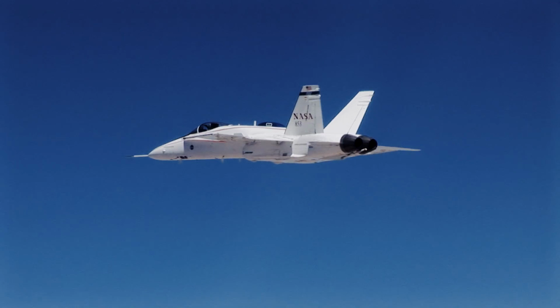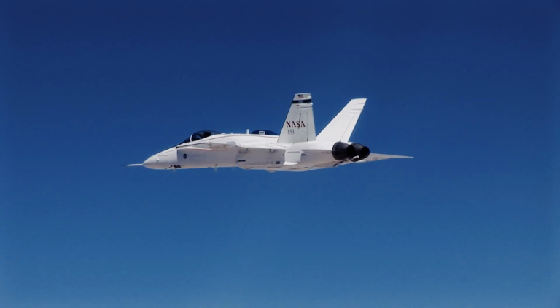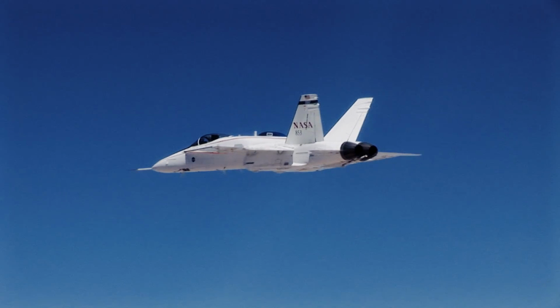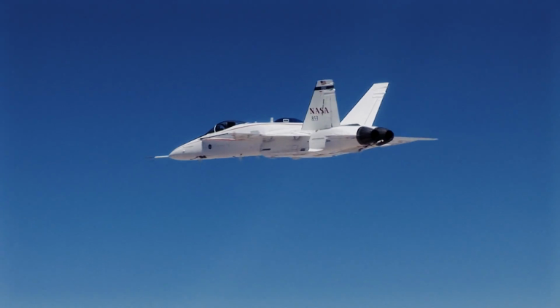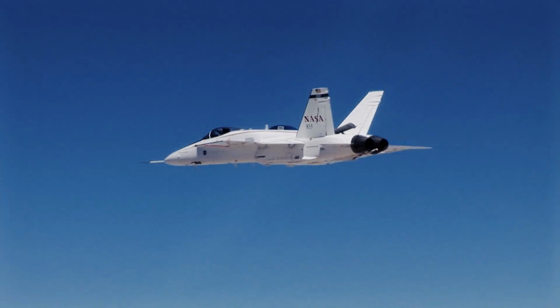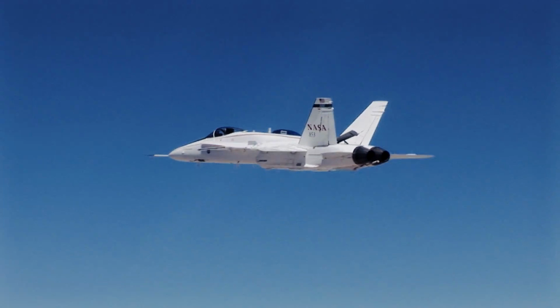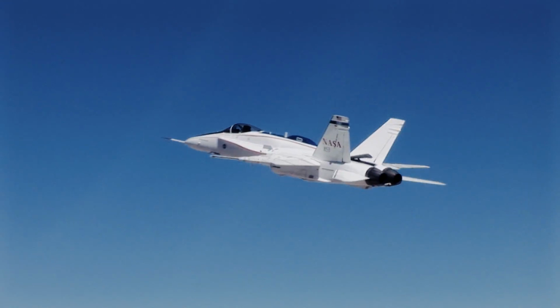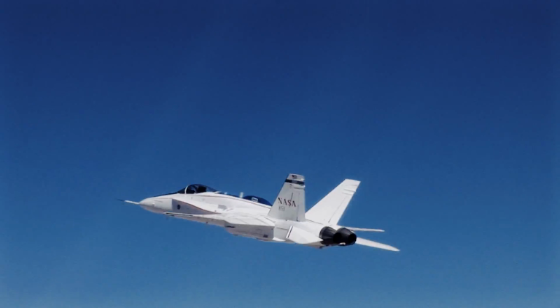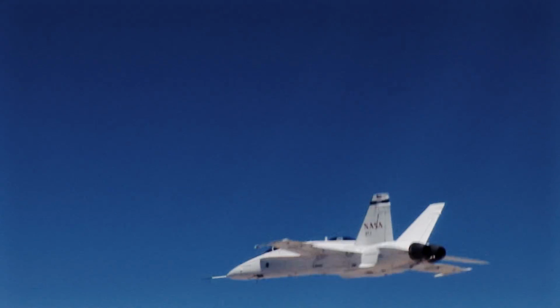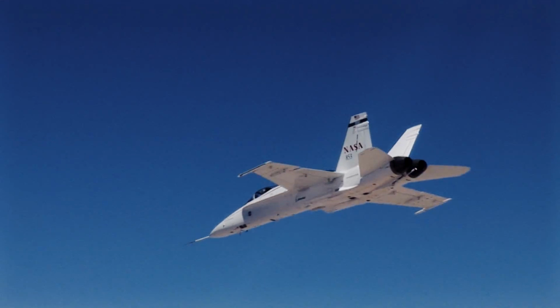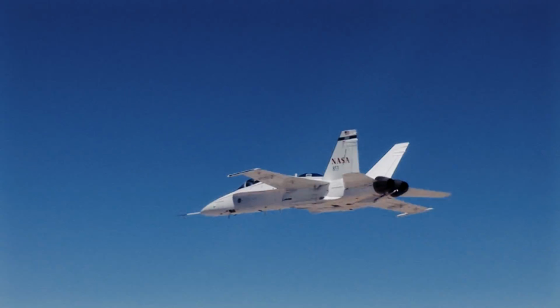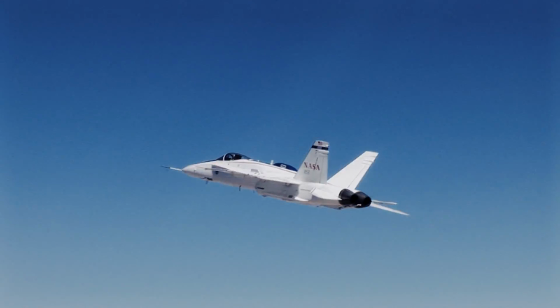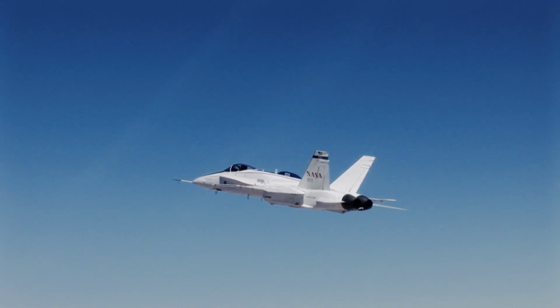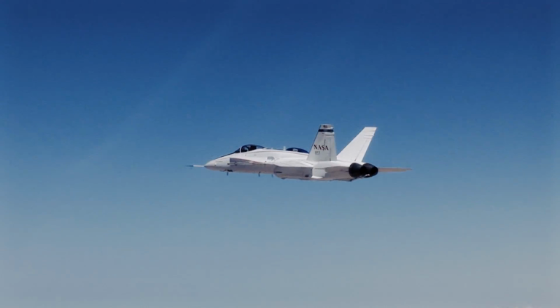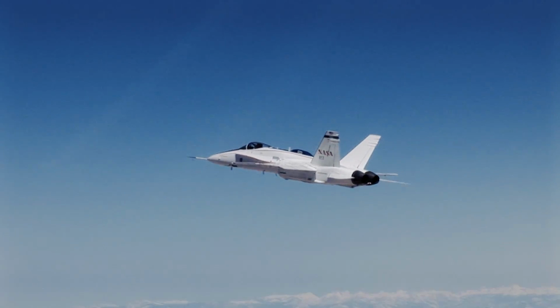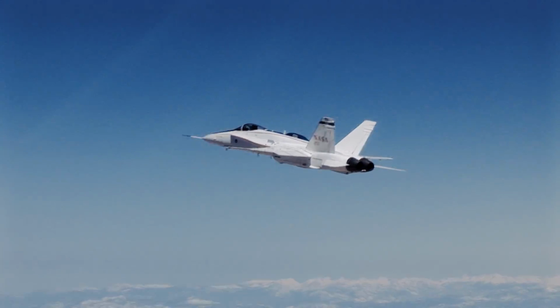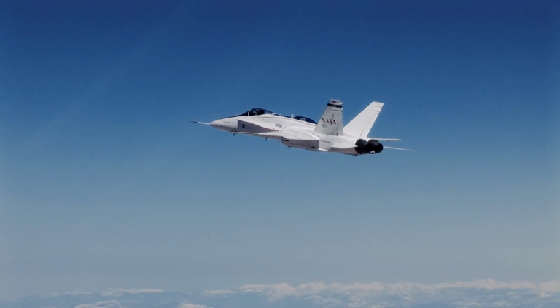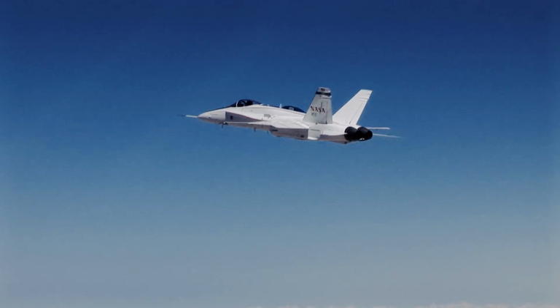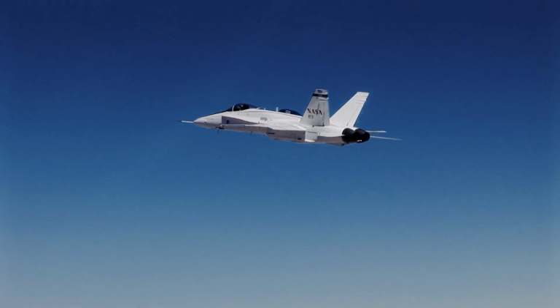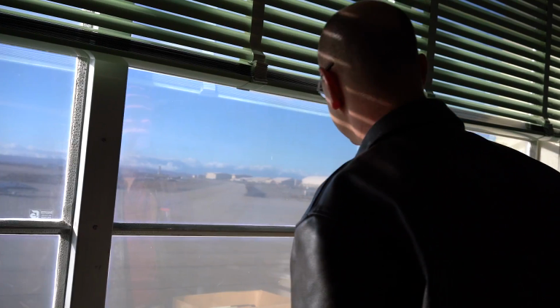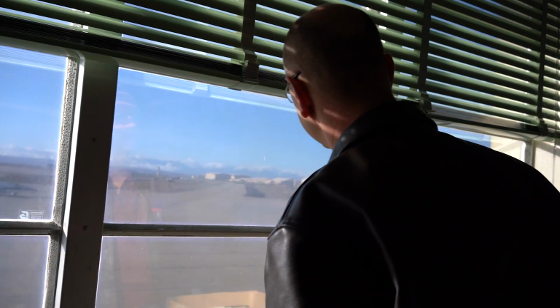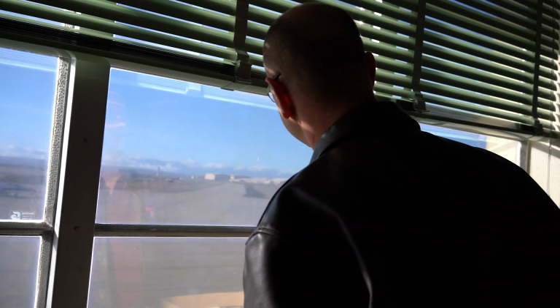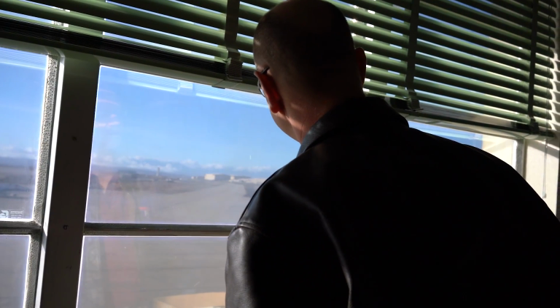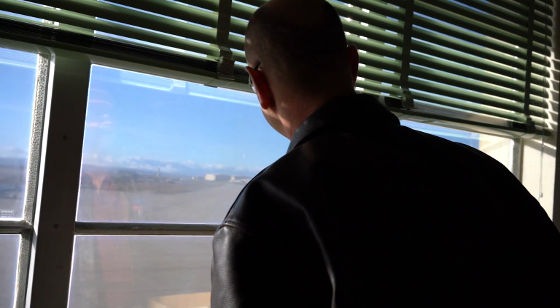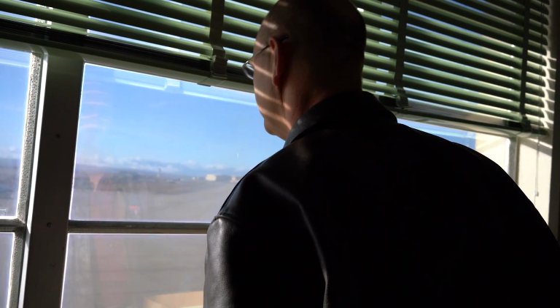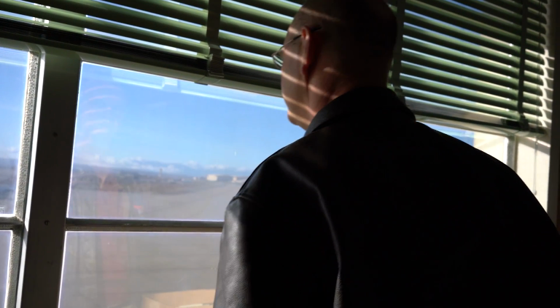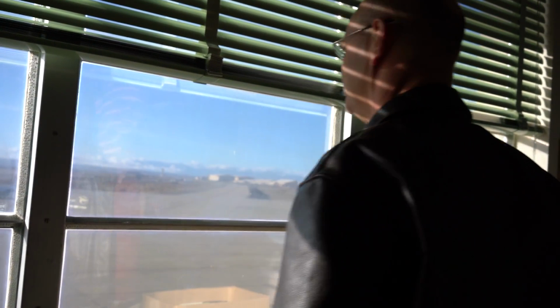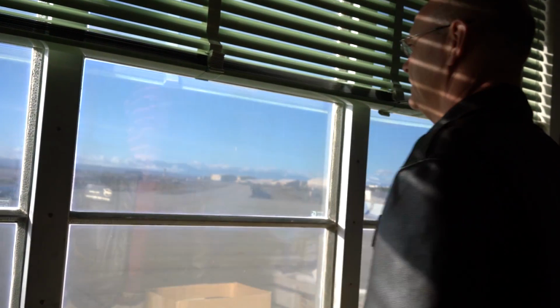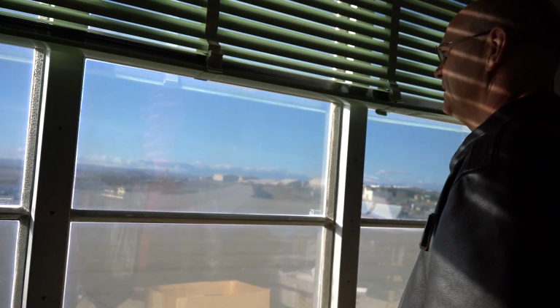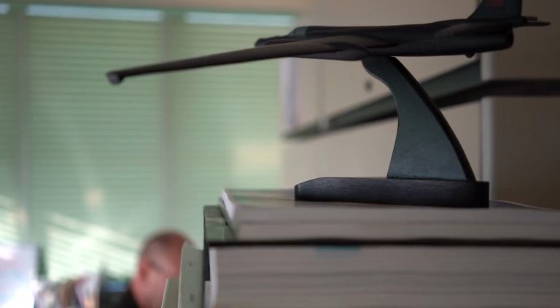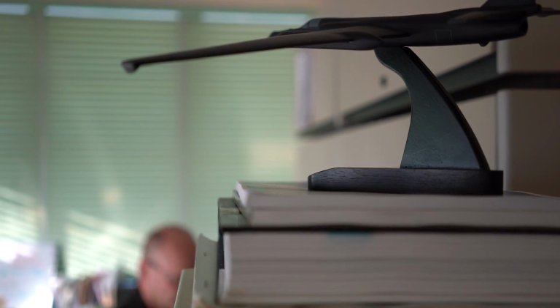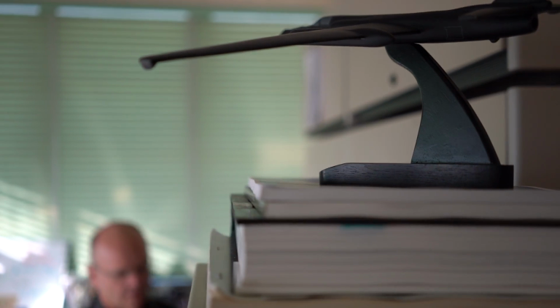Fan of the speed brake, seeing its effect on pitch. Whoa! That was a good one. You look and, even though you're sitting in the same desk...